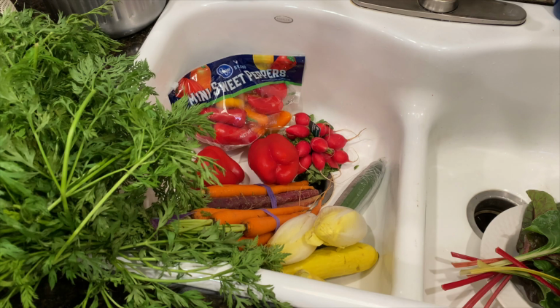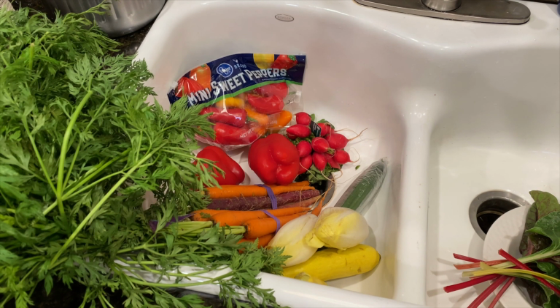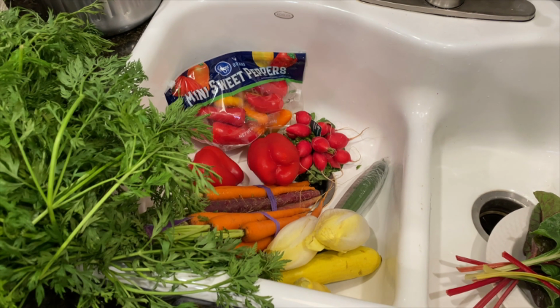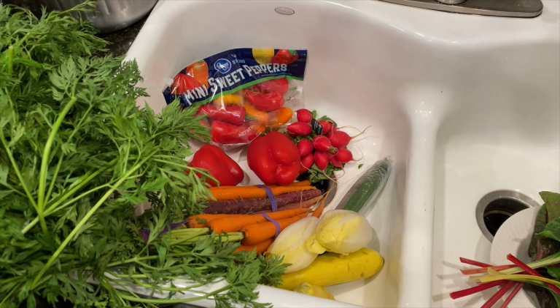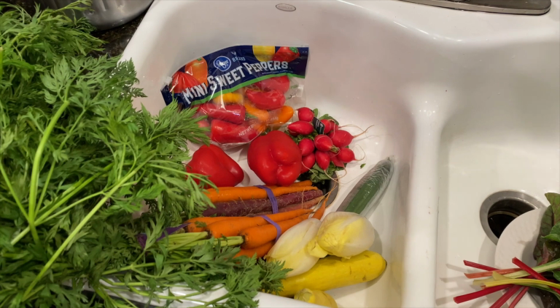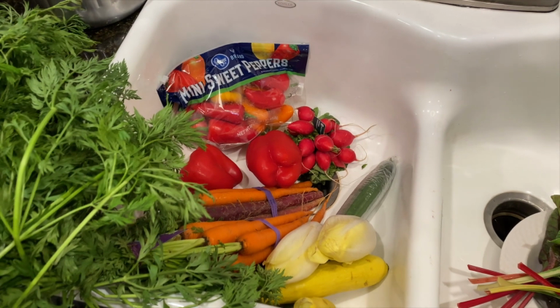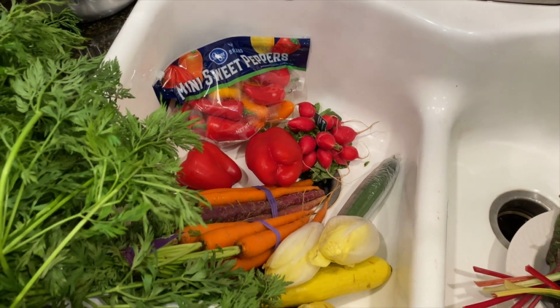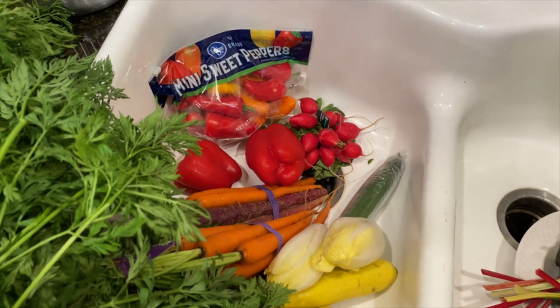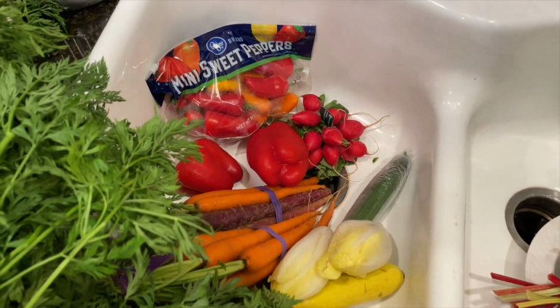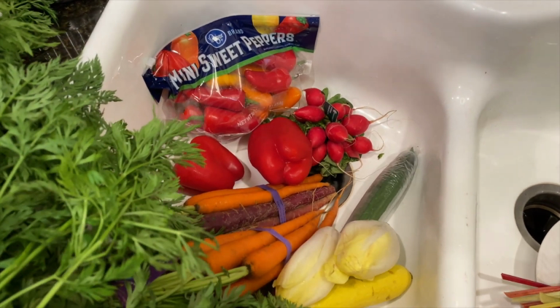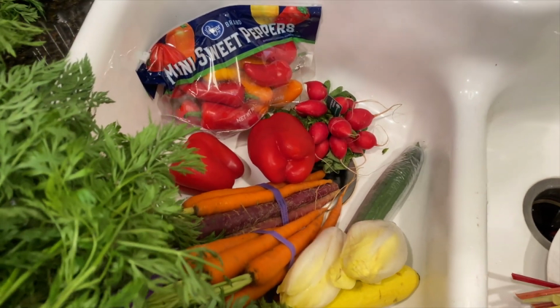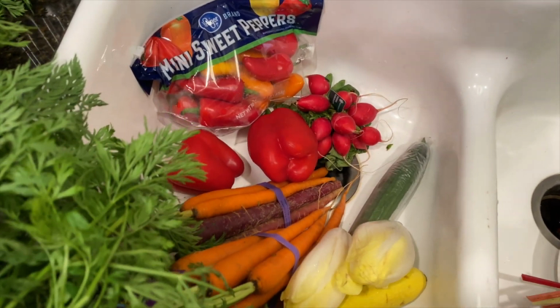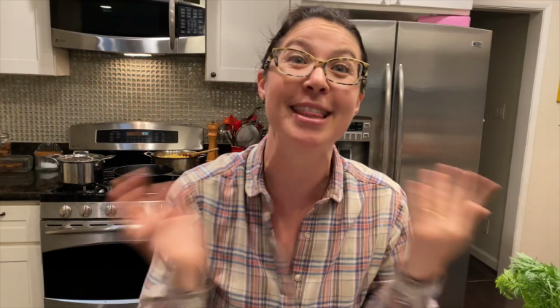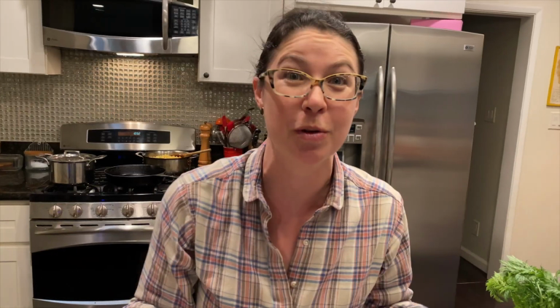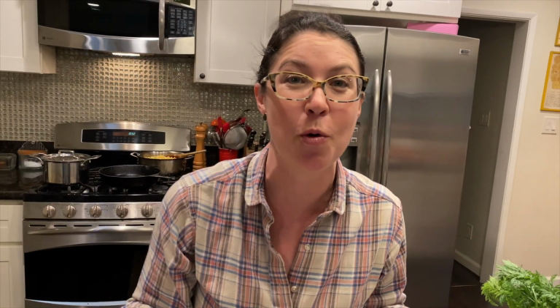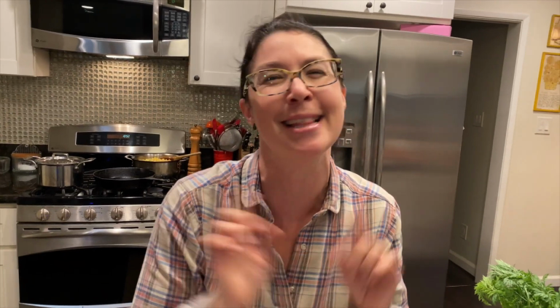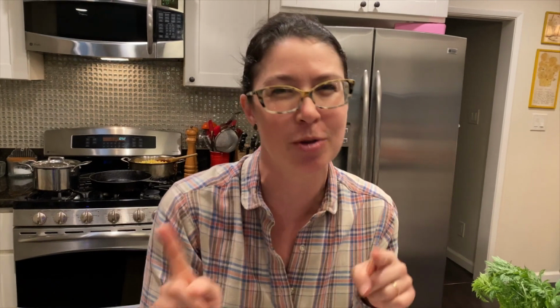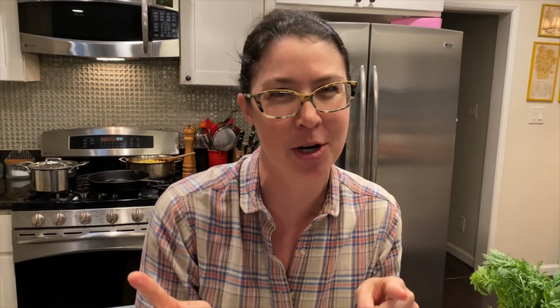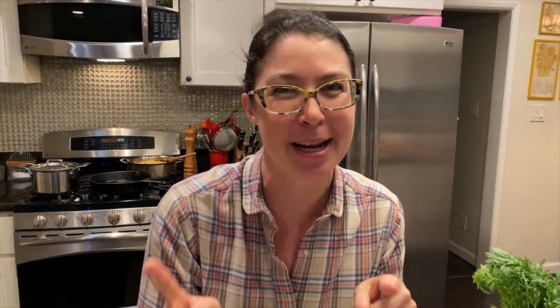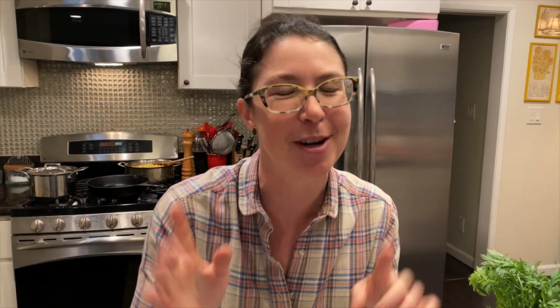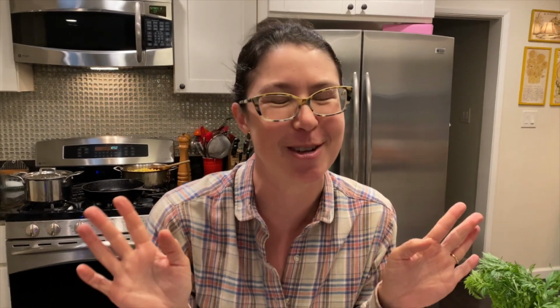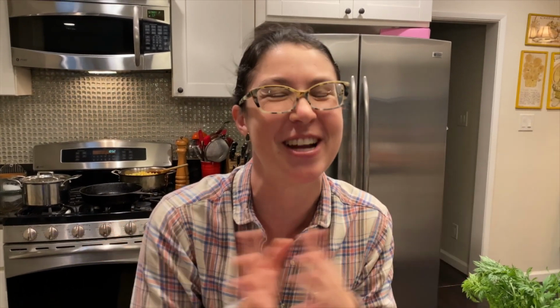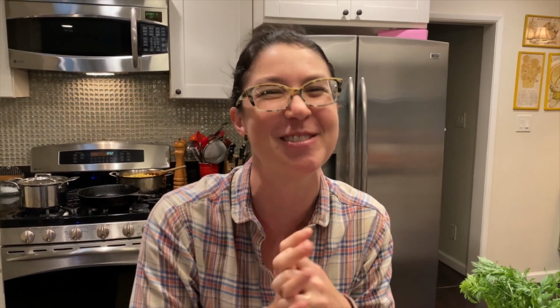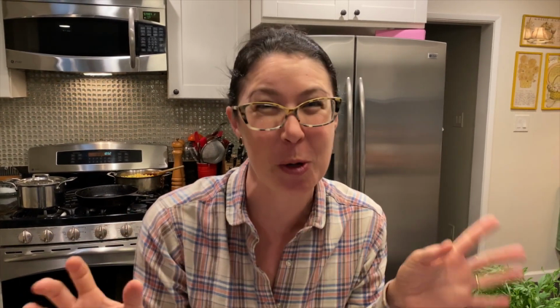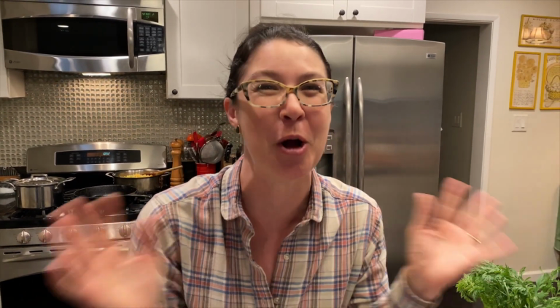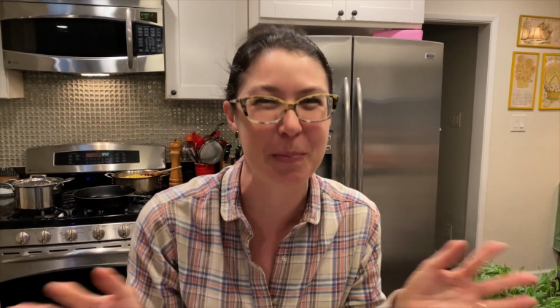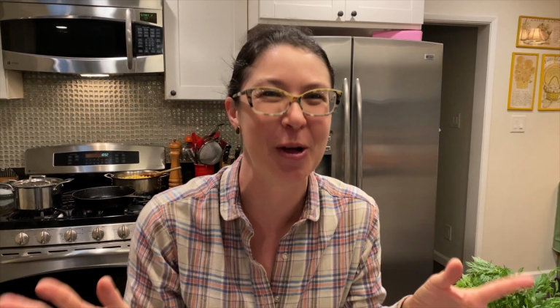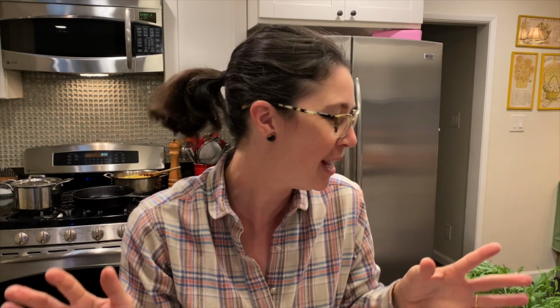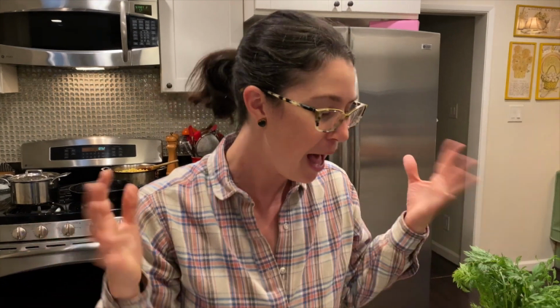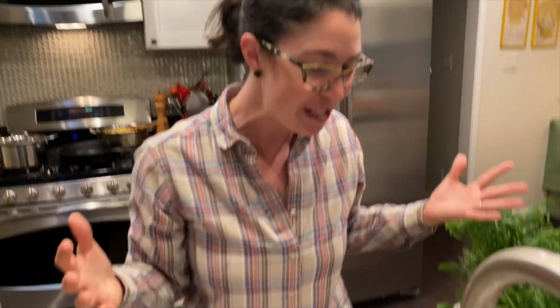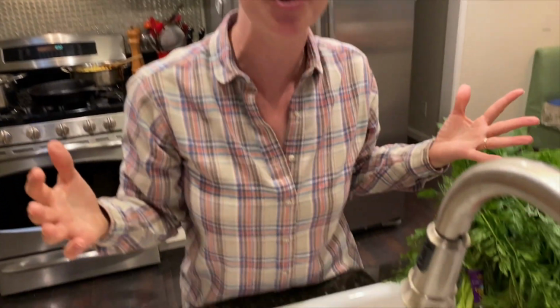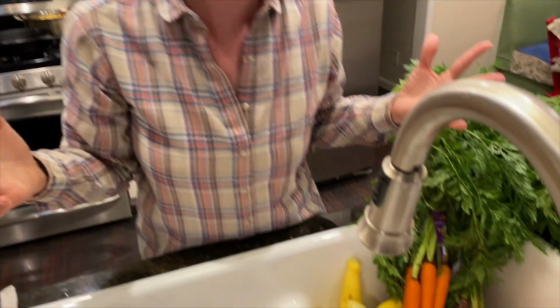In terms of eating the rainbow and showing the rainbow of colors on your vegetable platter, I think that's really important — unless you're doing a monochromatic platter, which can also be fun. You can do all green, all purple, or all red, but for today we're doing a rainbow.